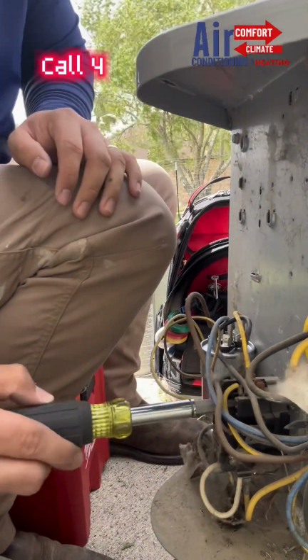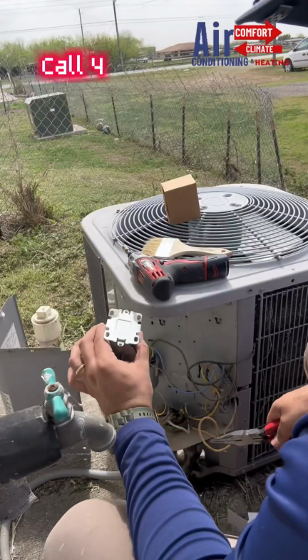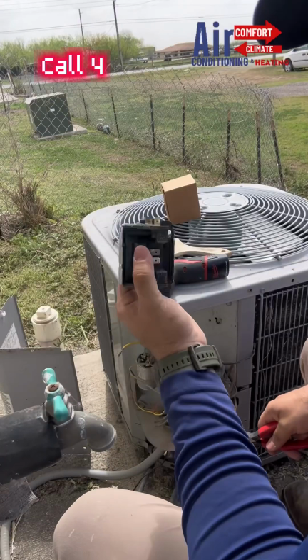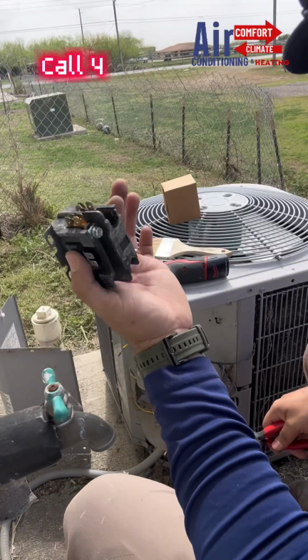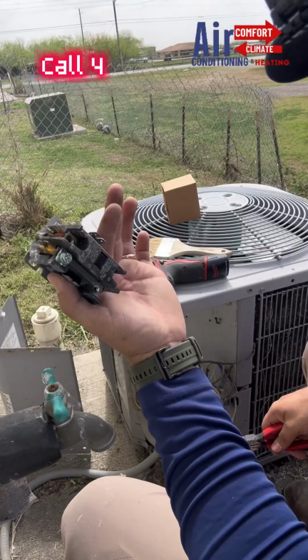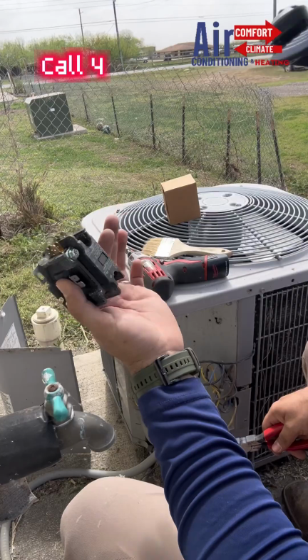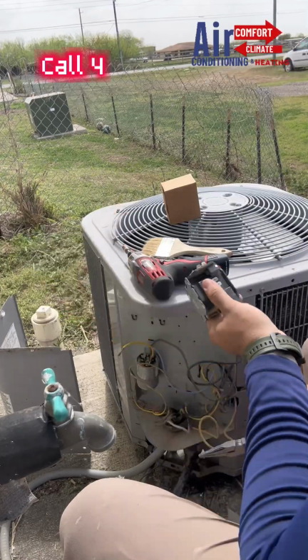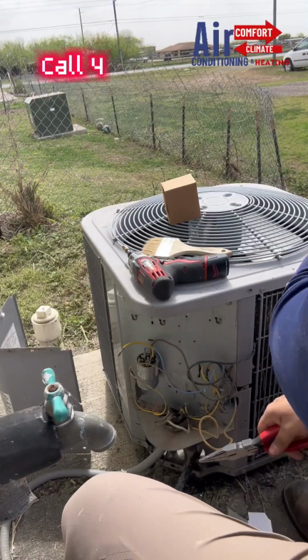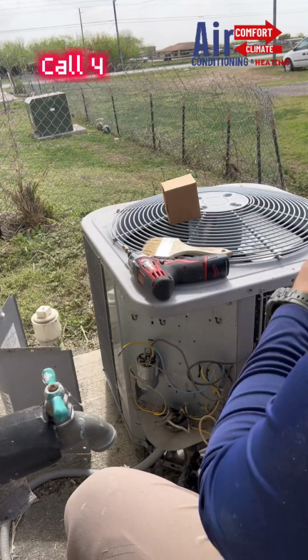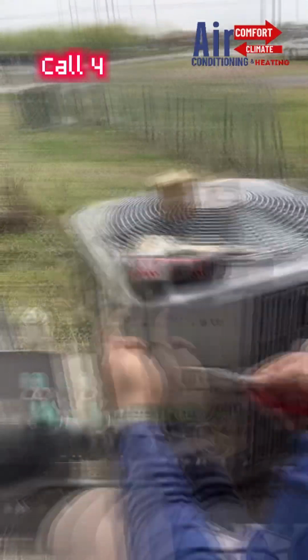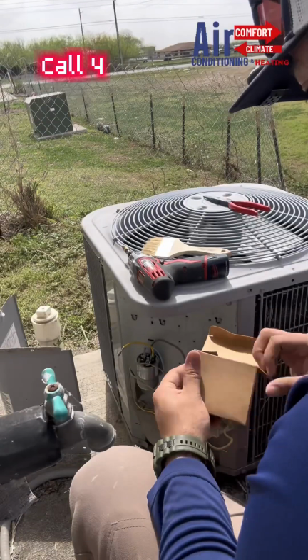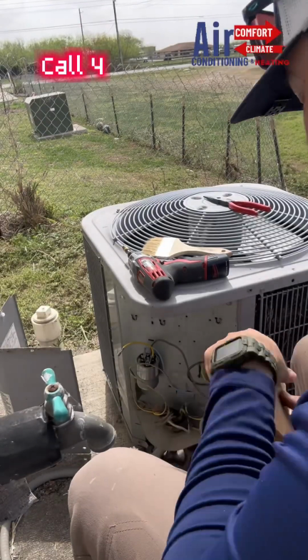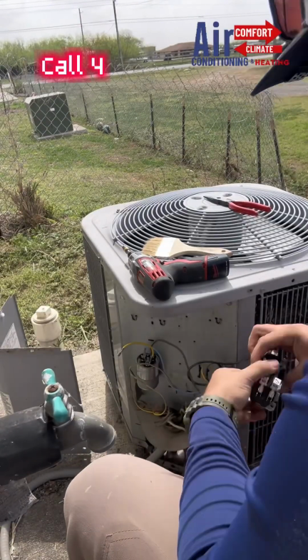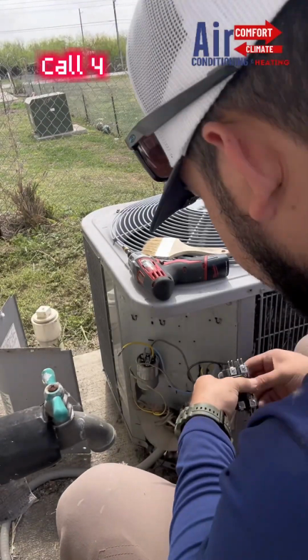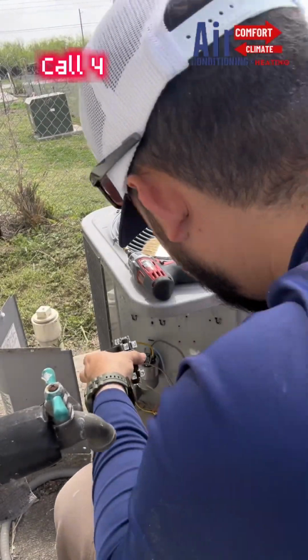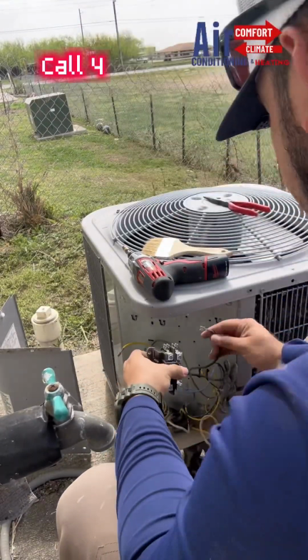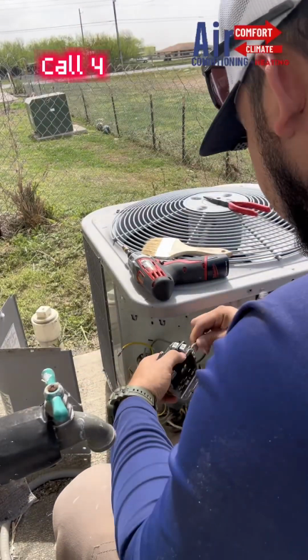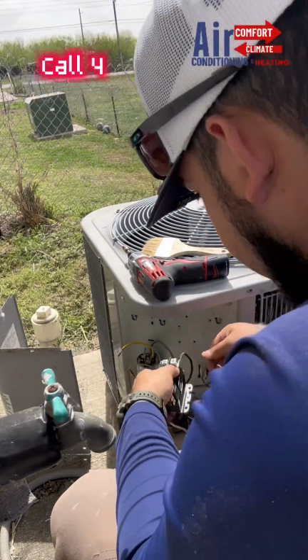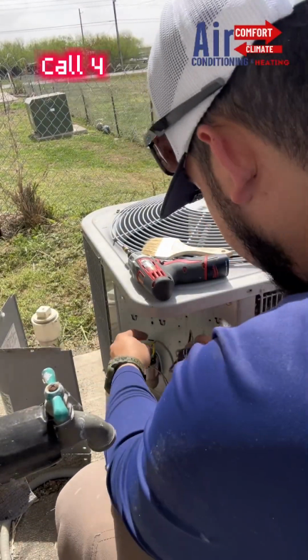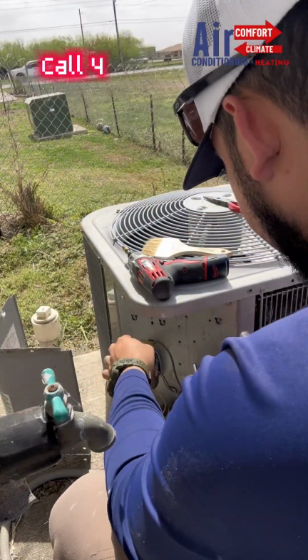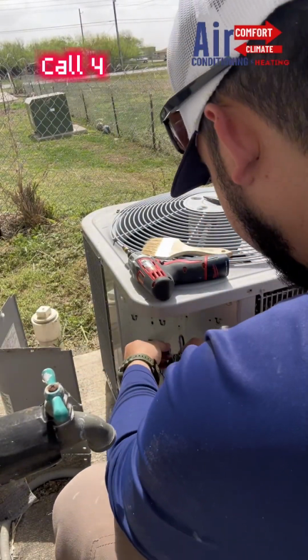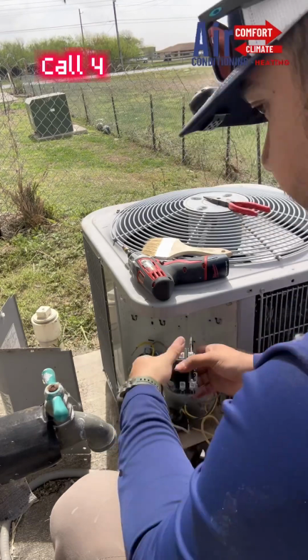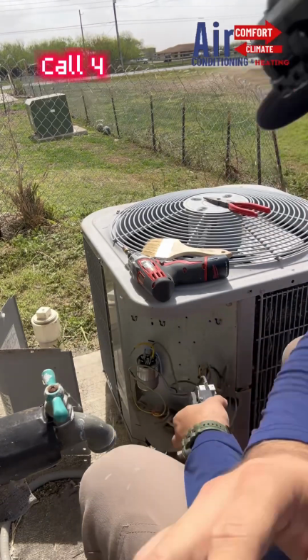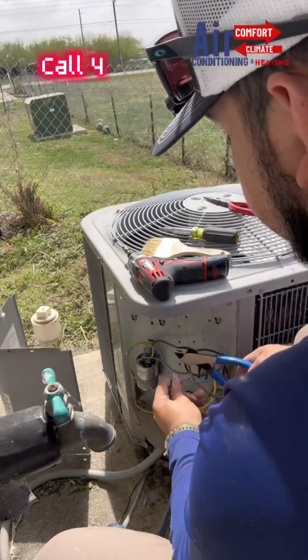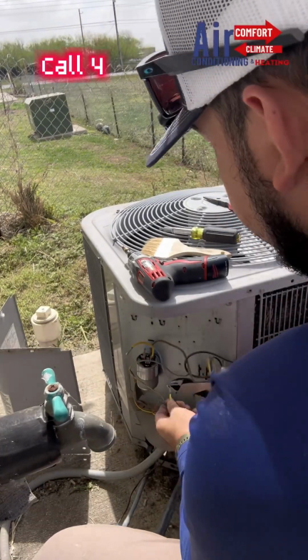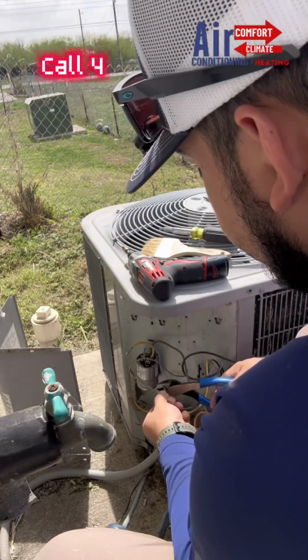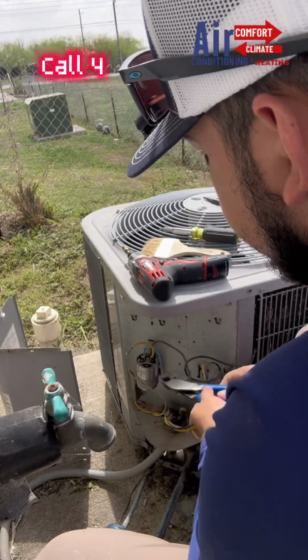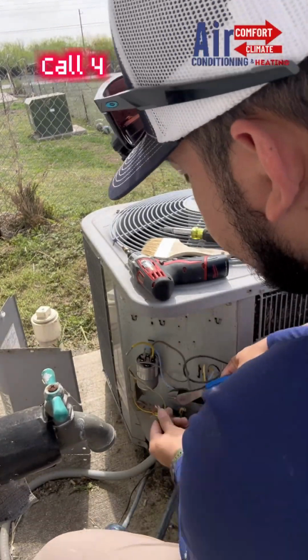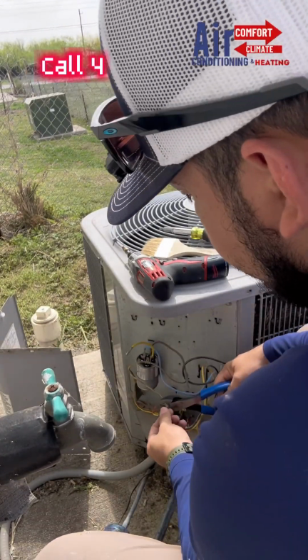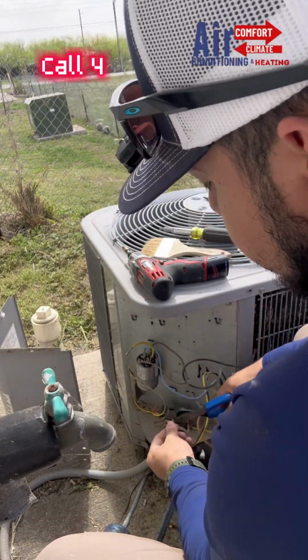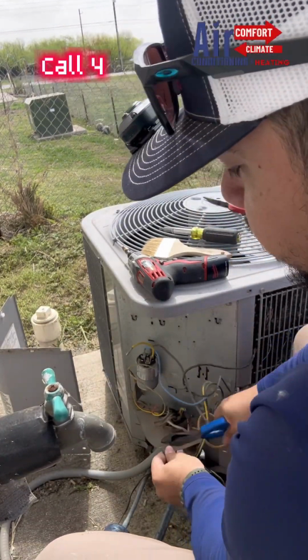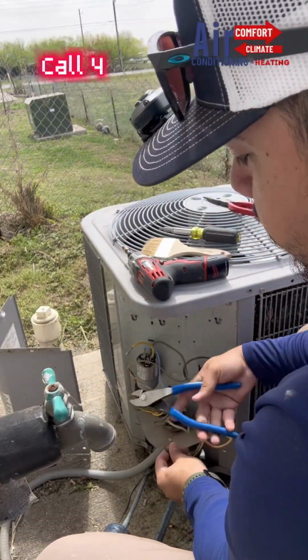Got this contactor out — out with the old and in with the new. Got a few units maintenance cleaned and ready for the summer heat. Another happy customer. Make sure to like and subscribe.